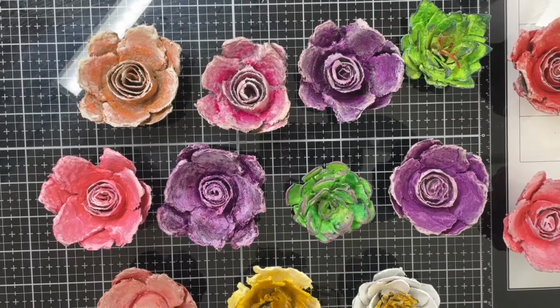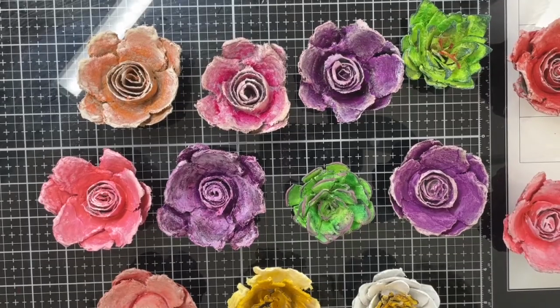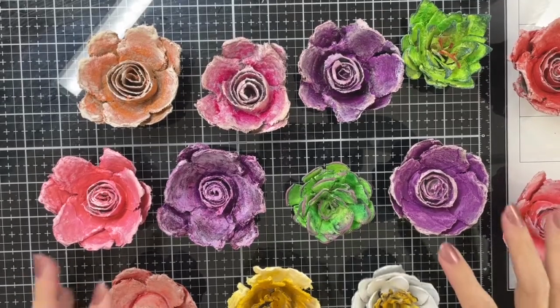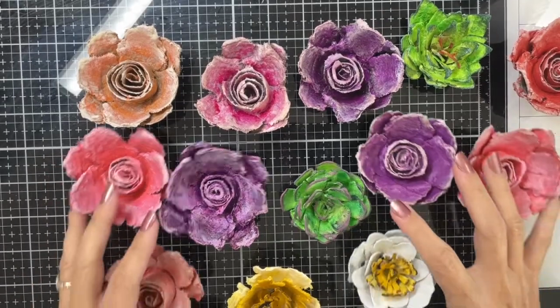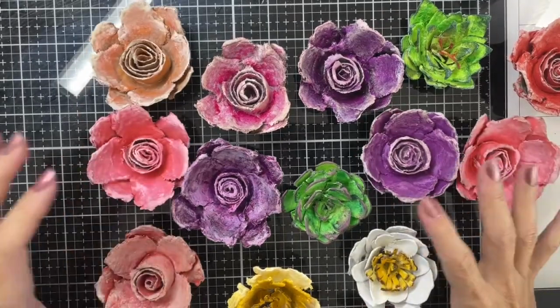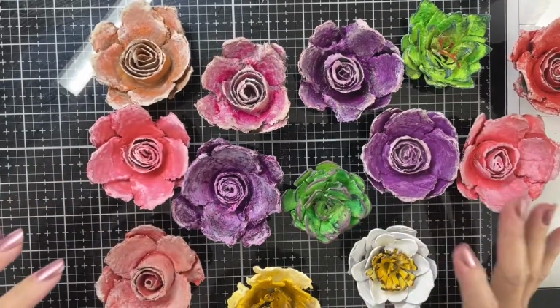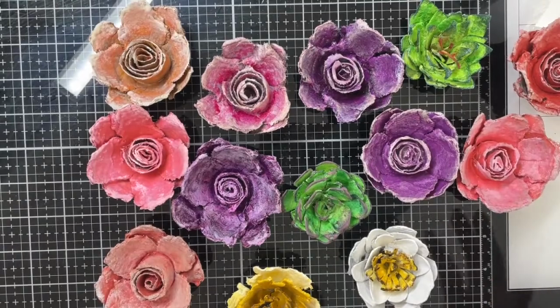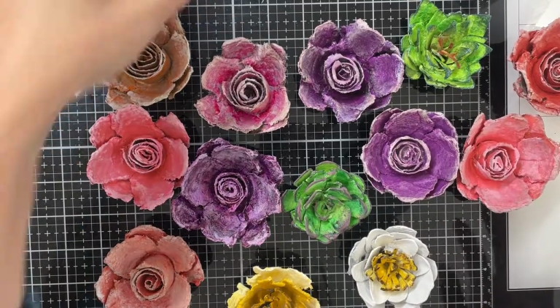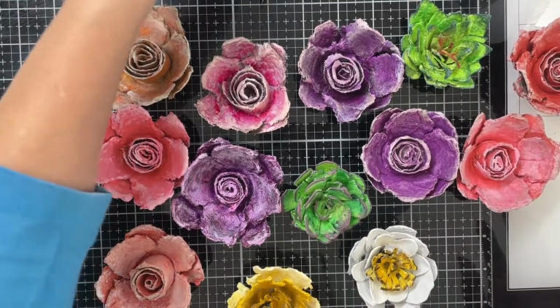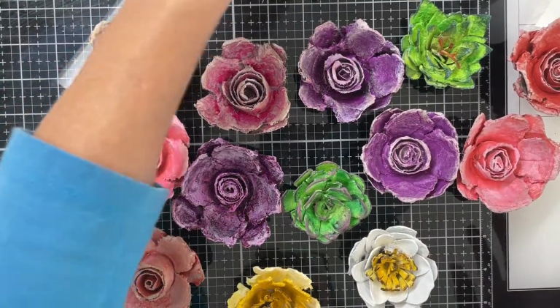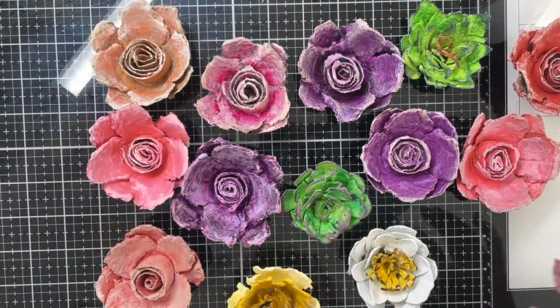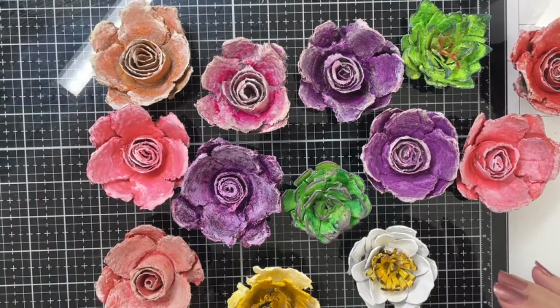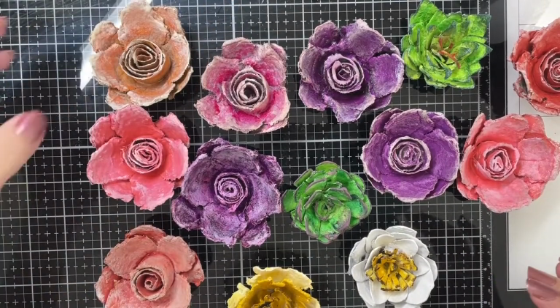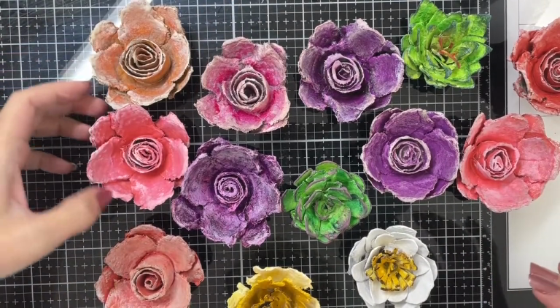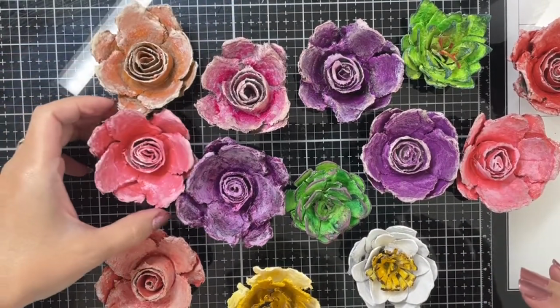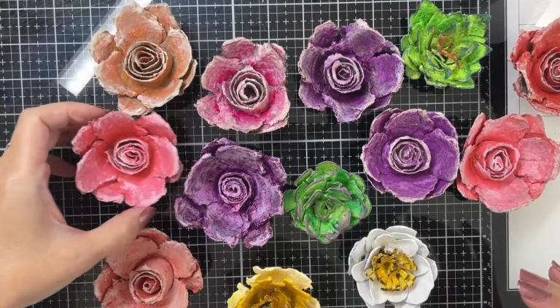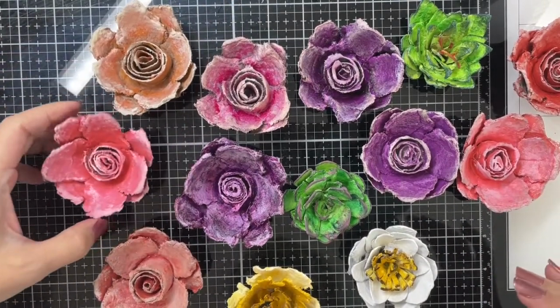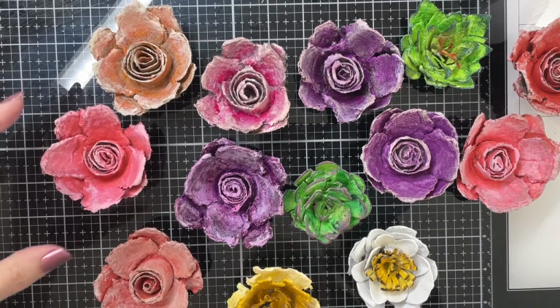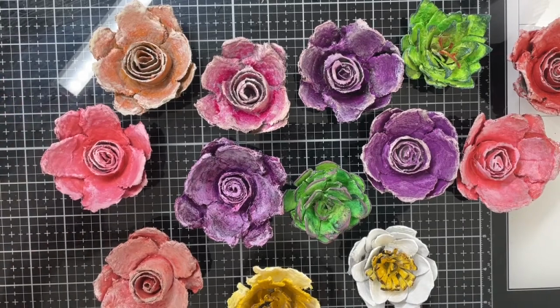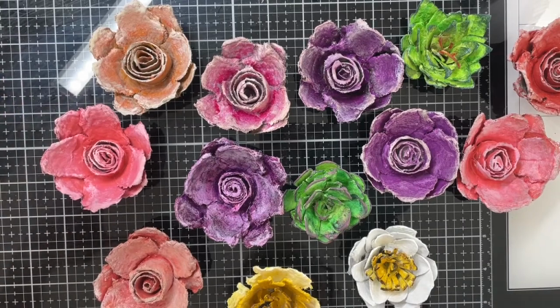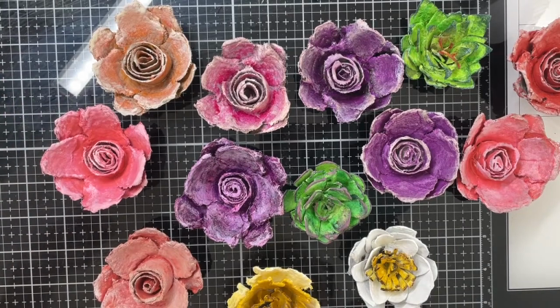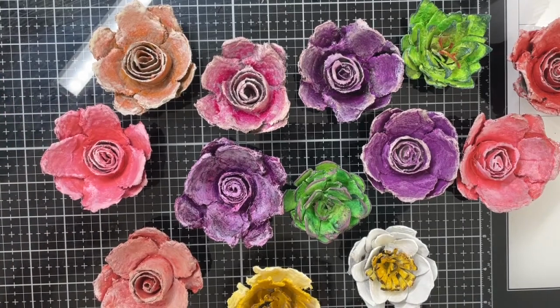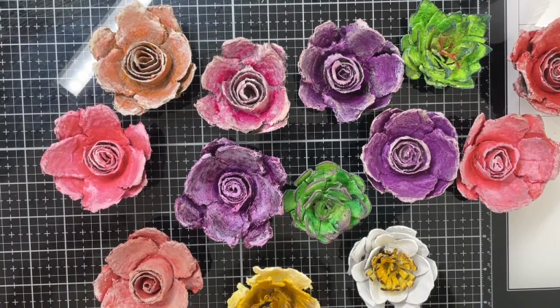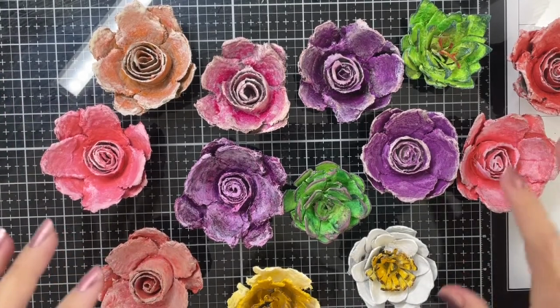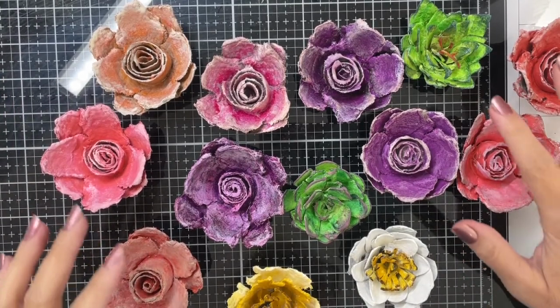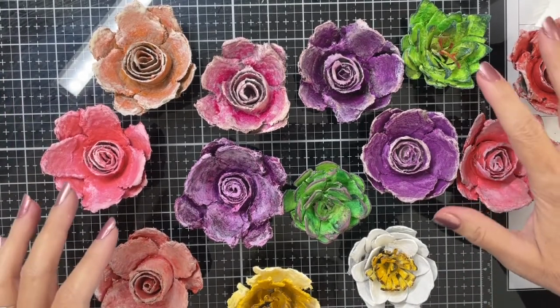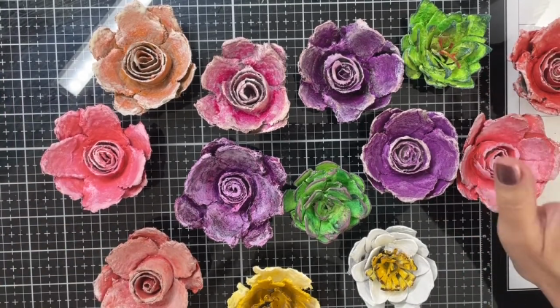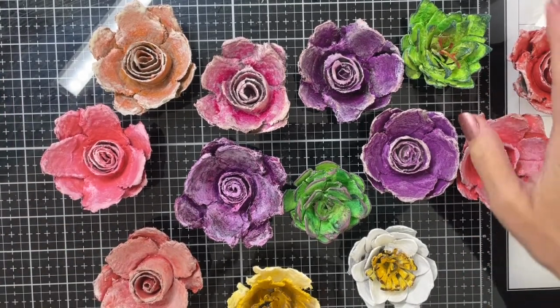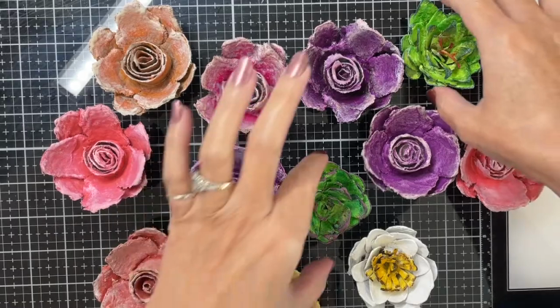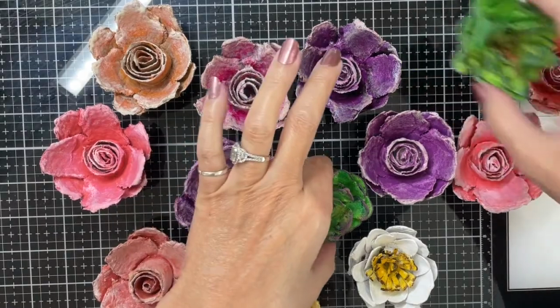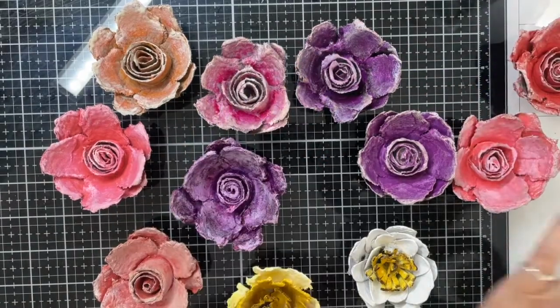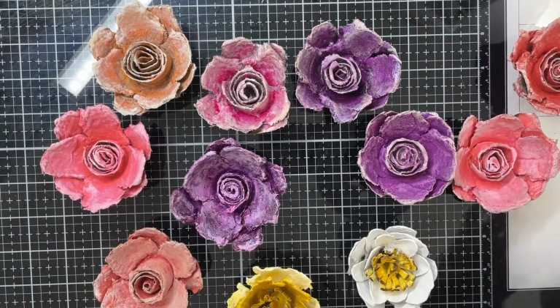Okay guys, we are all painted. I just wanted to hop on here and tell you a little bit about what worked, what didn't. If I were ever to make these again — and I probably will —